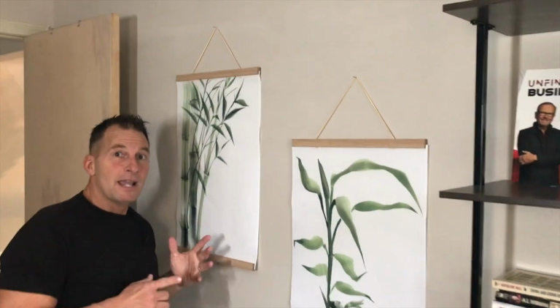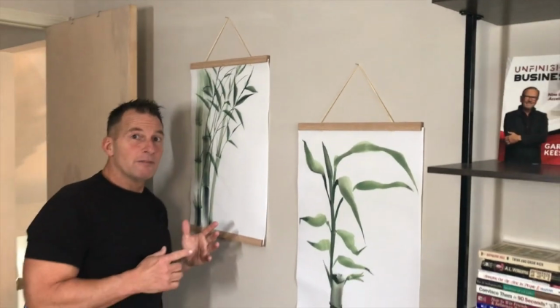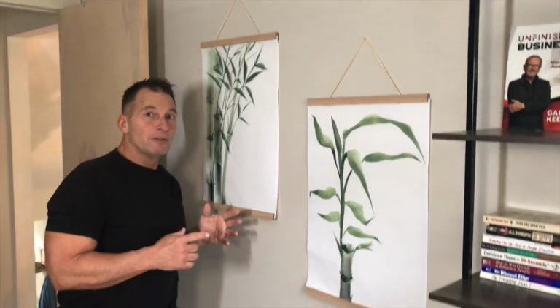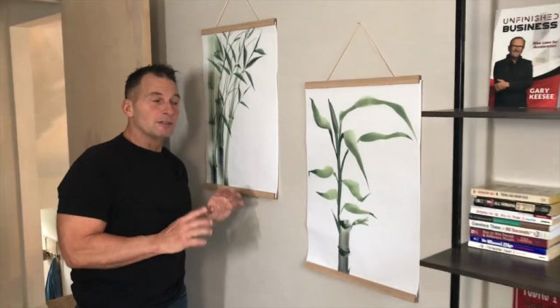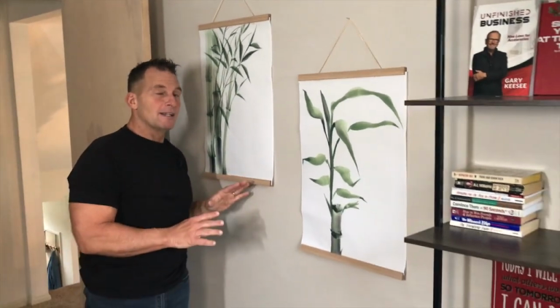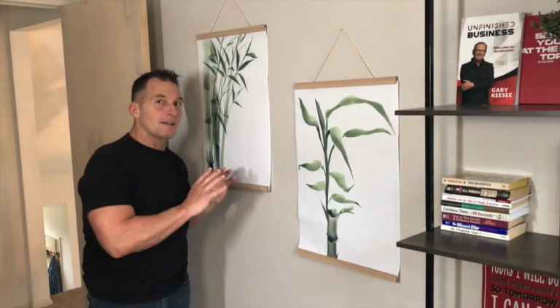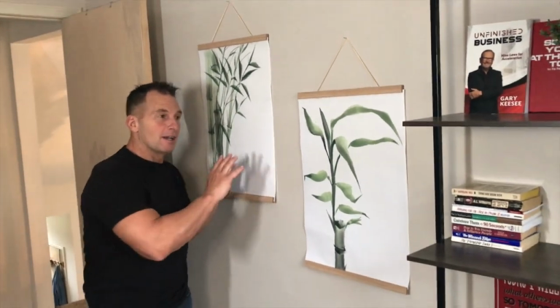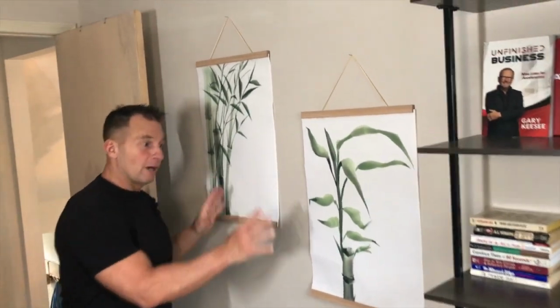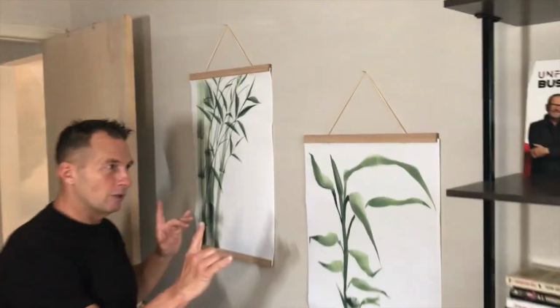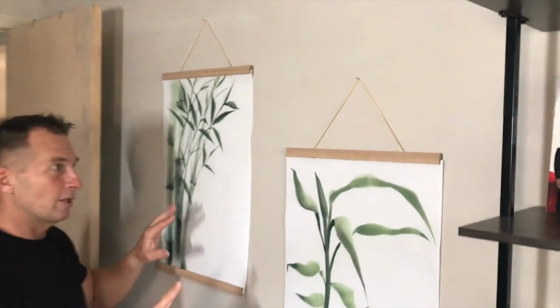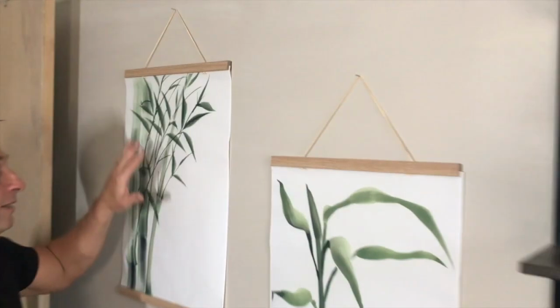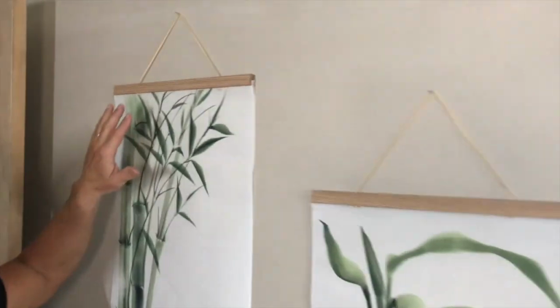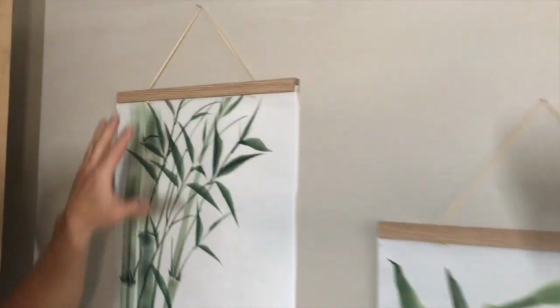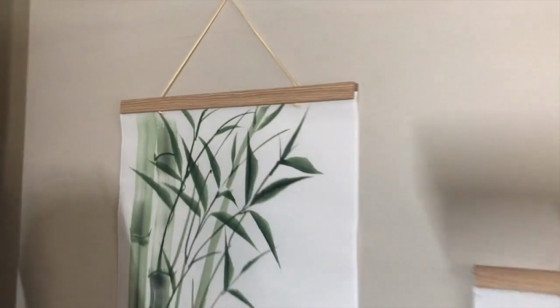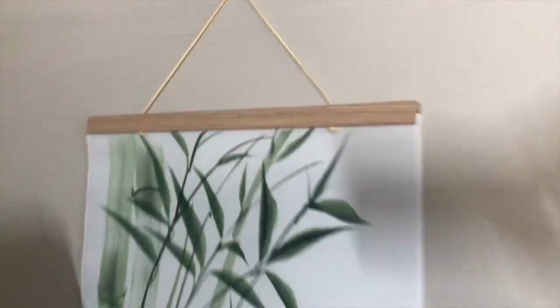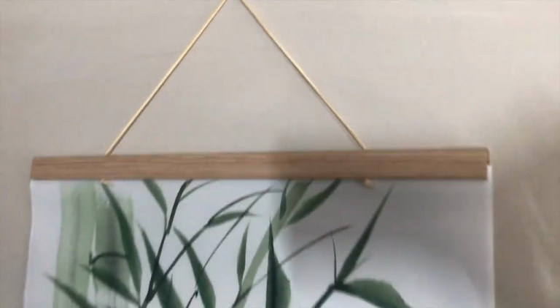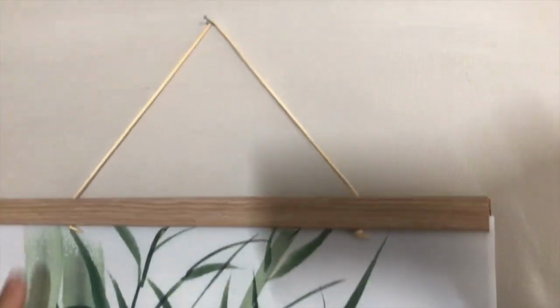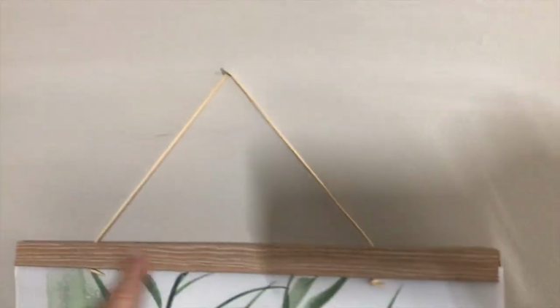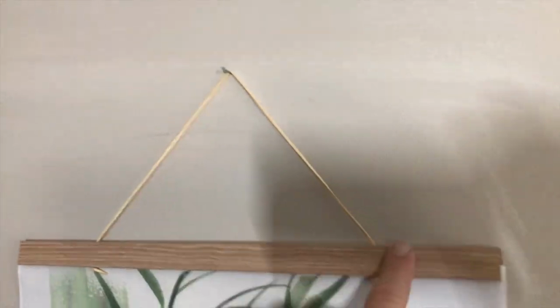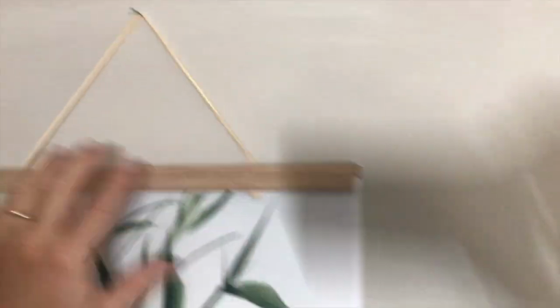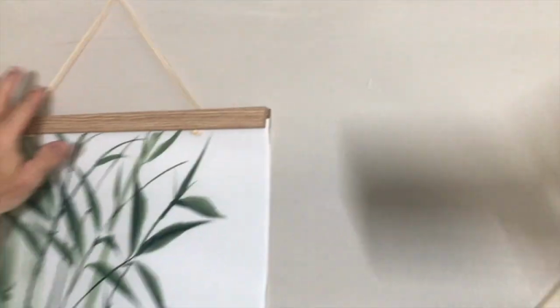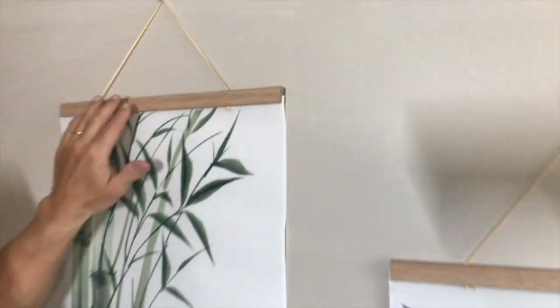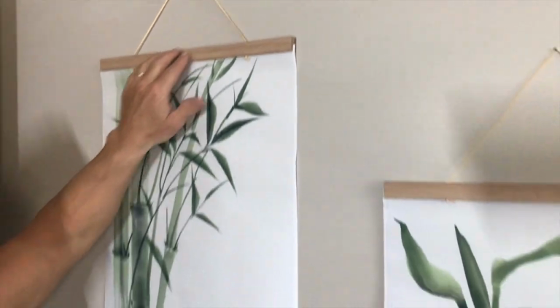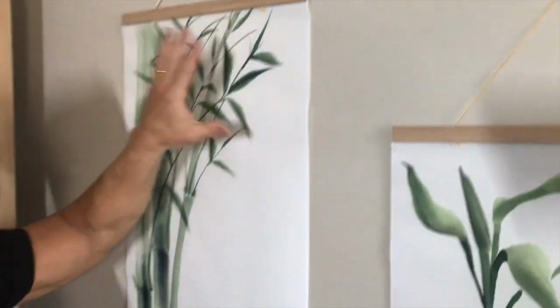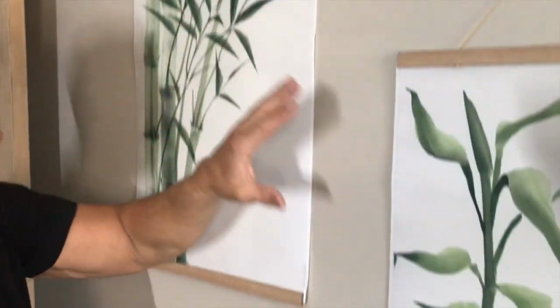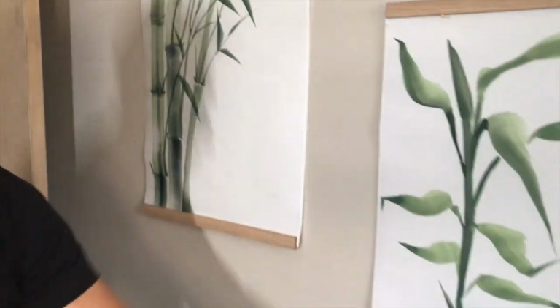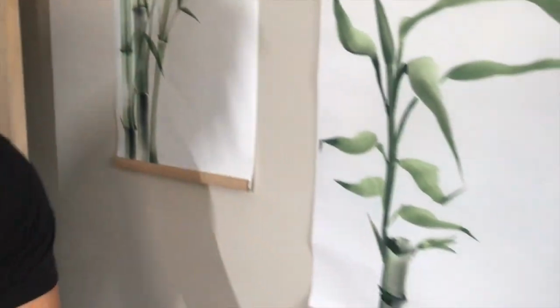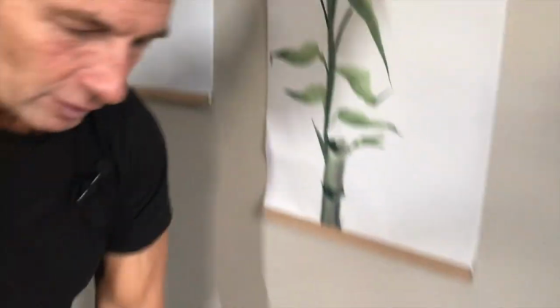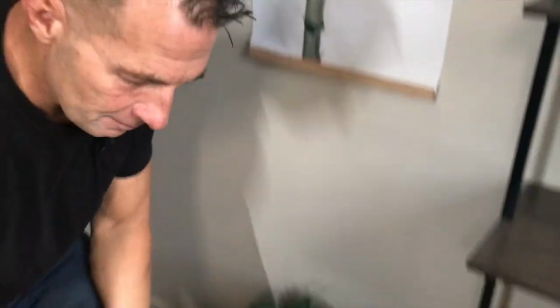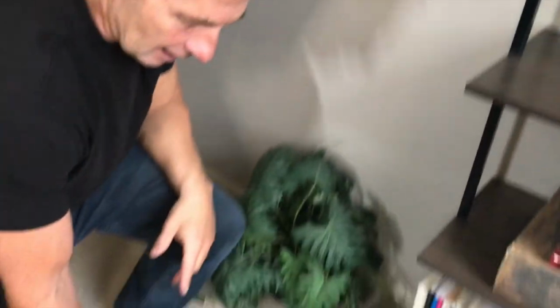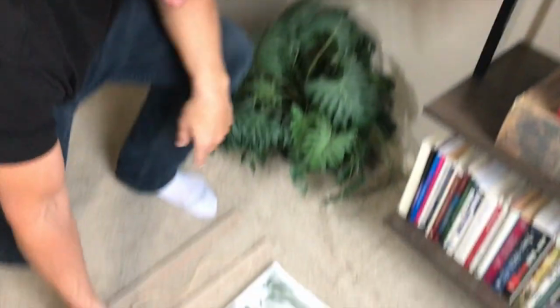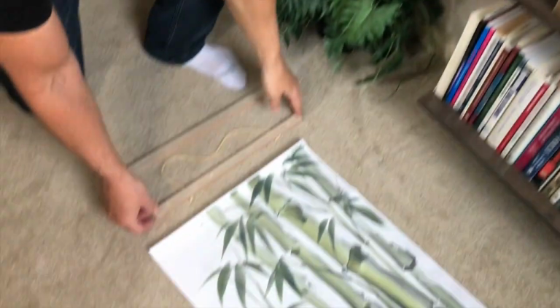Hey, I want to give you a quick review on these magnetic frames, which is pretty amazing. They really accent well because it's just this nice little string attached with some wood. Let me show you what it looks like and how you set these up.